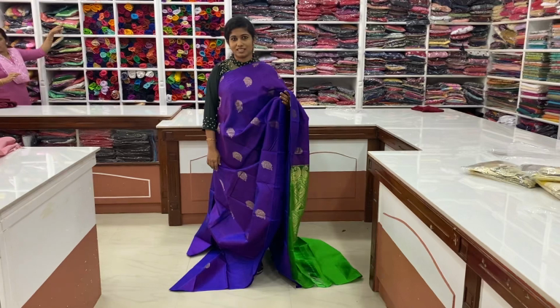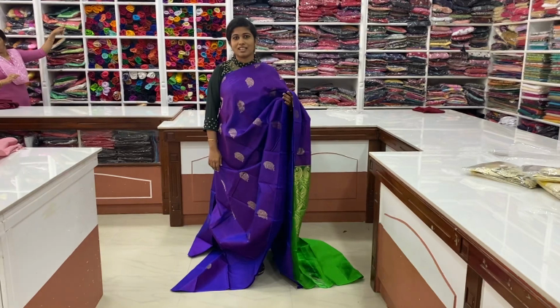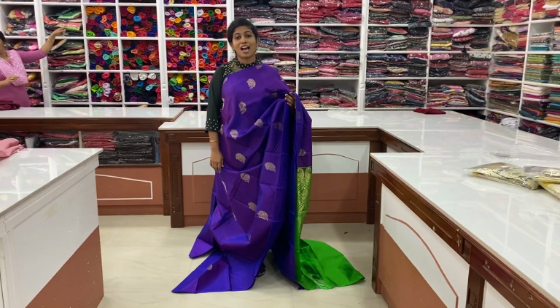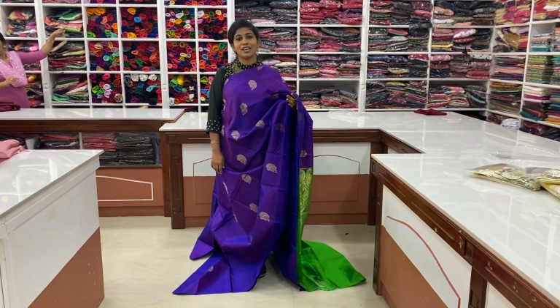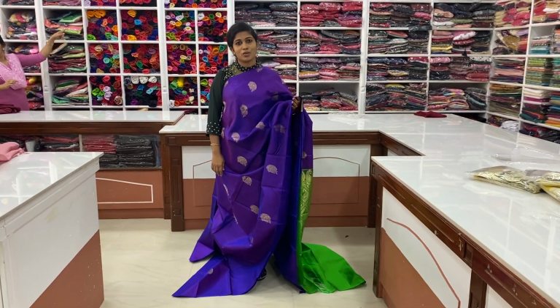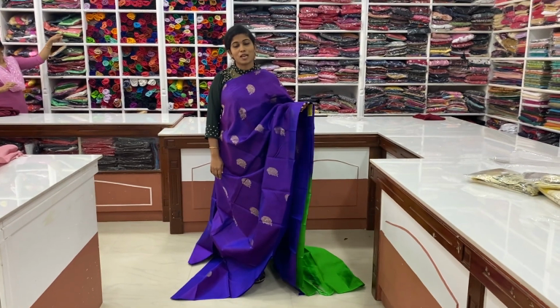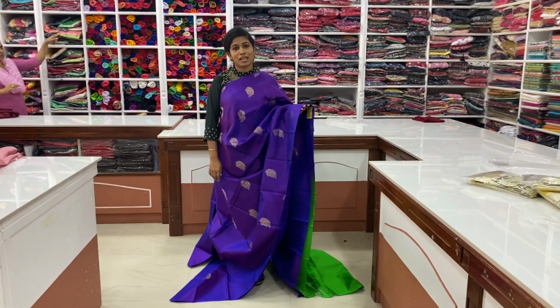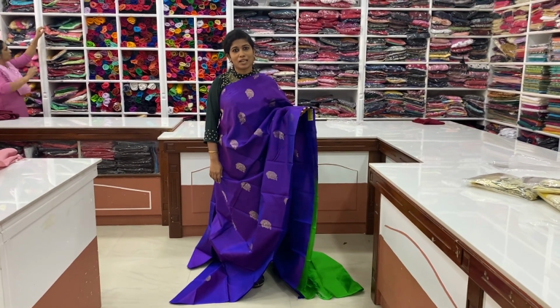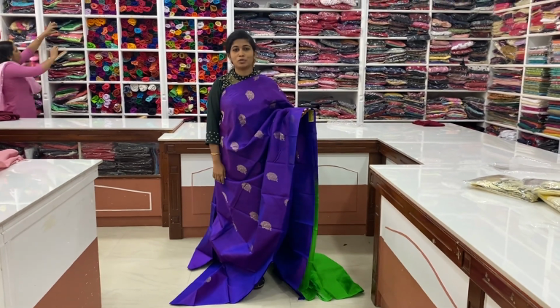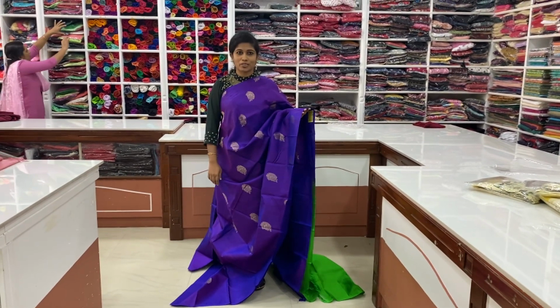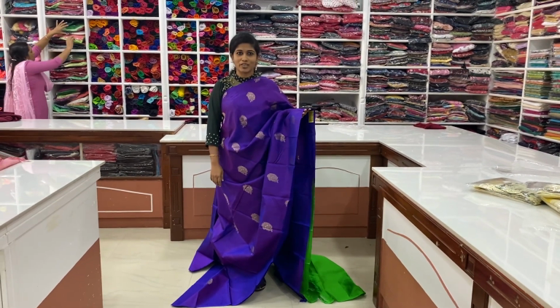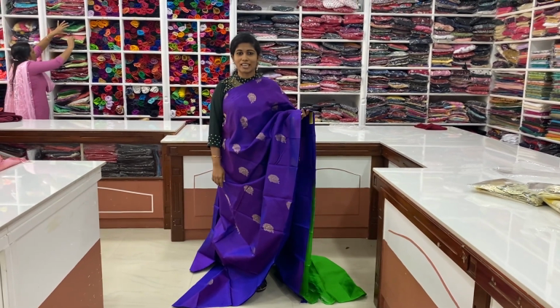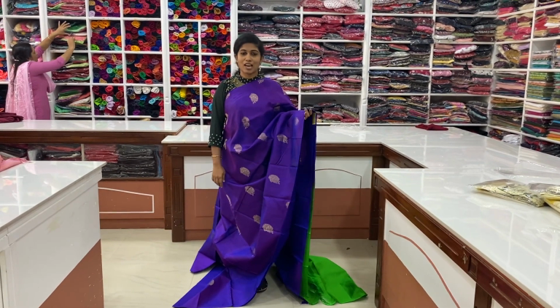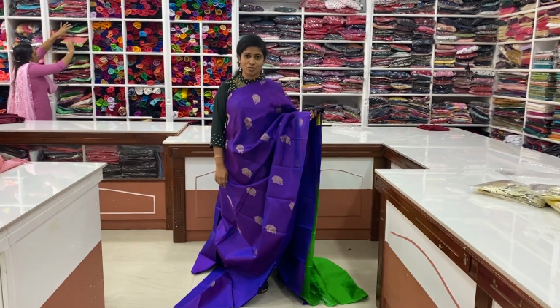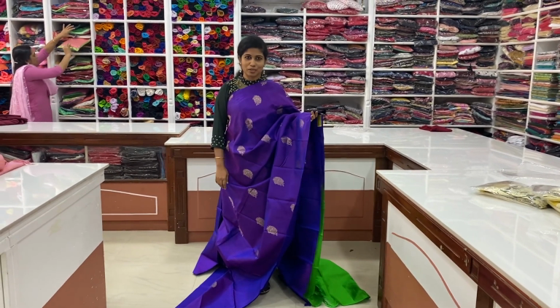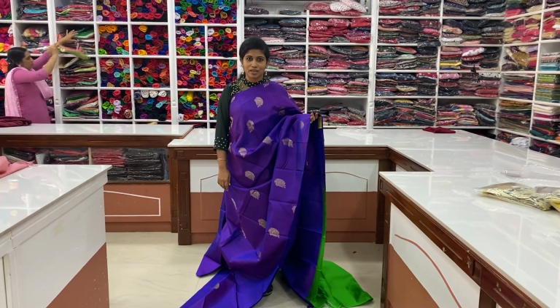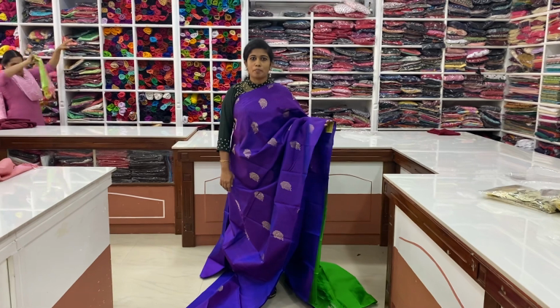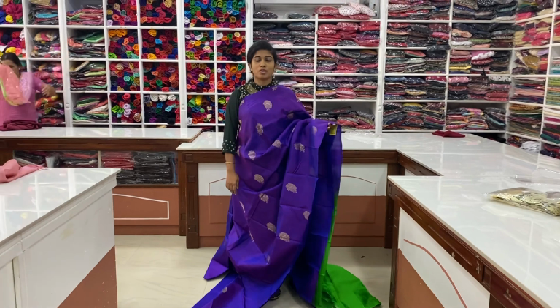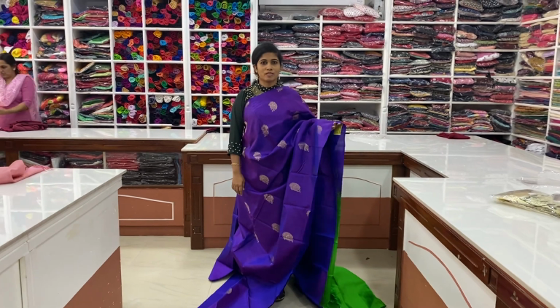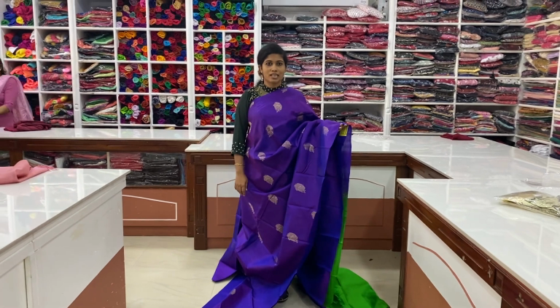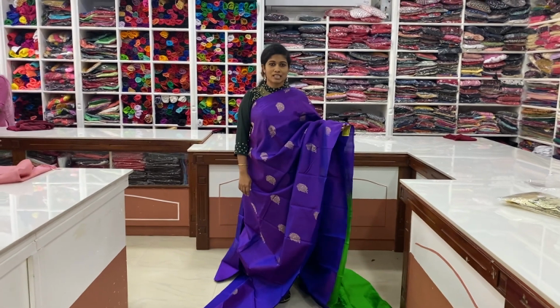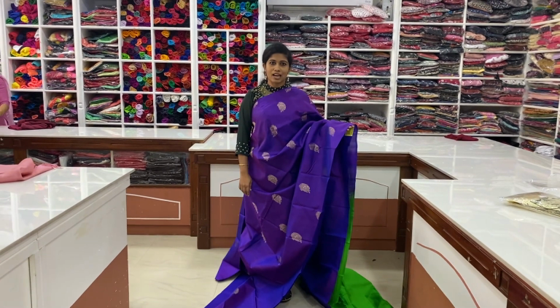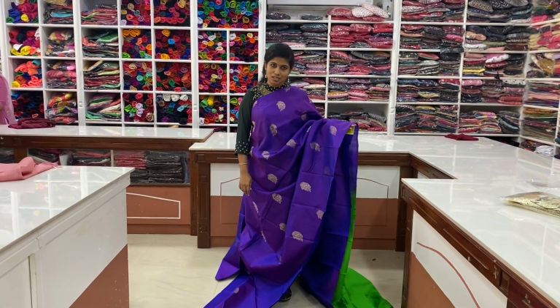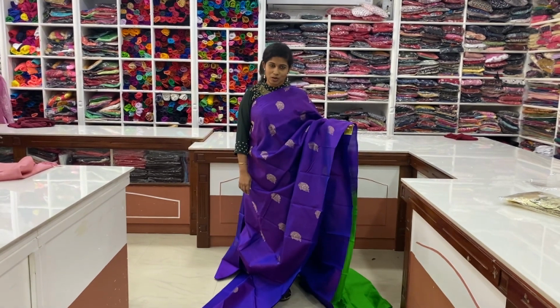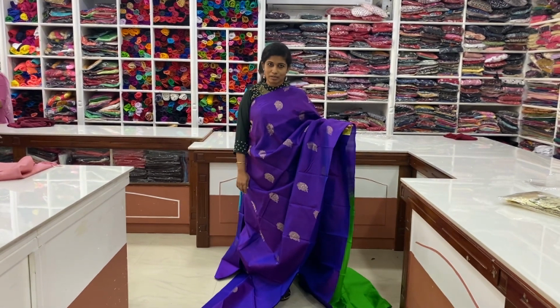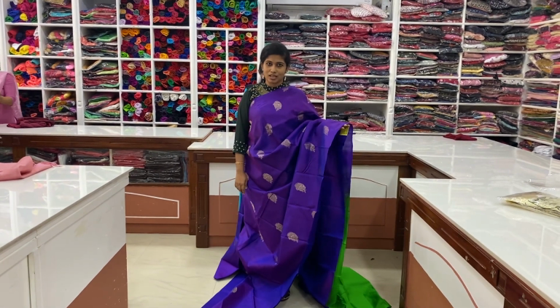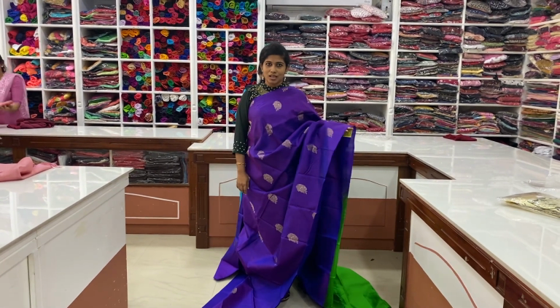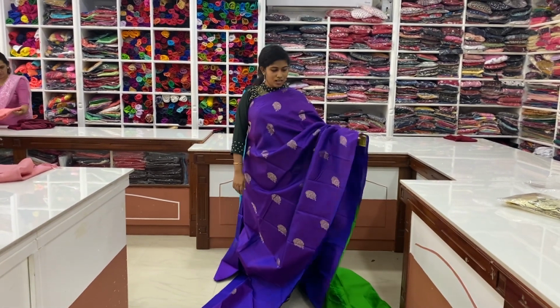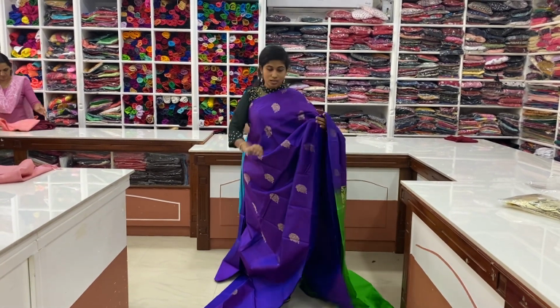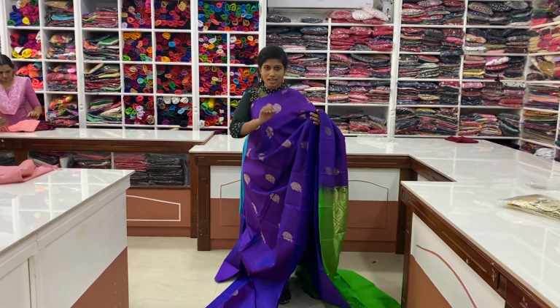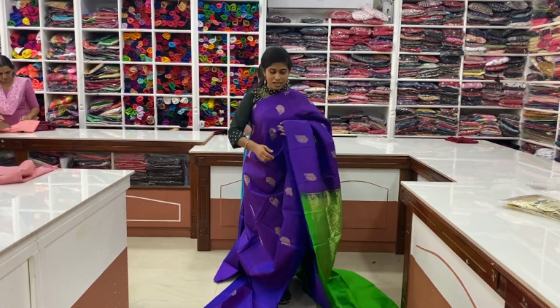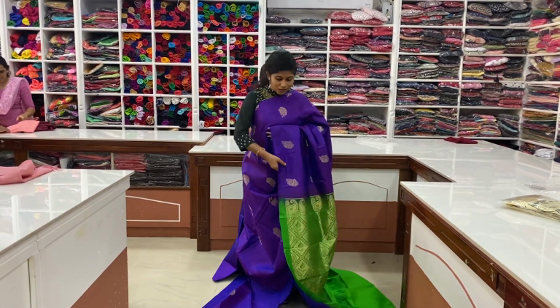Hi, welcome to the new video of Pure Soft Silk Sarees. I will show you a few of them.